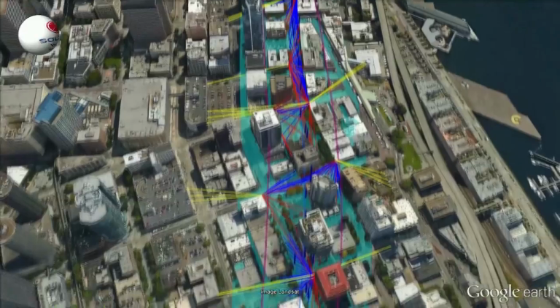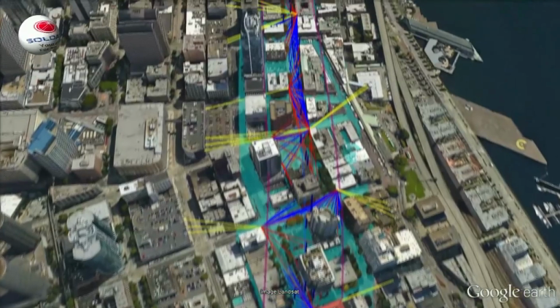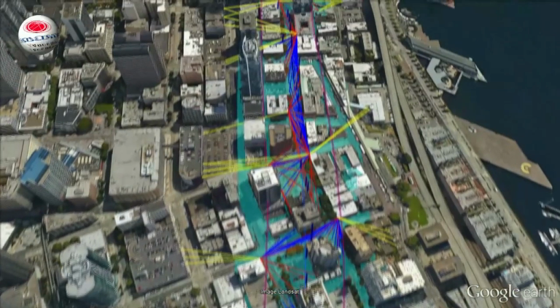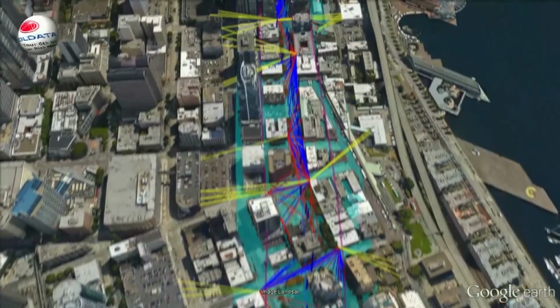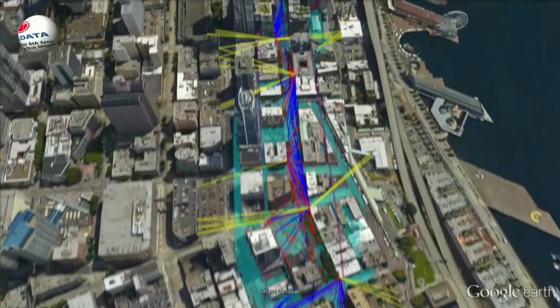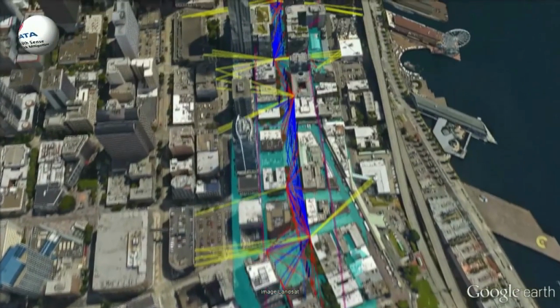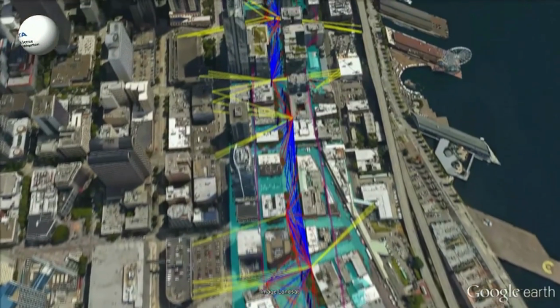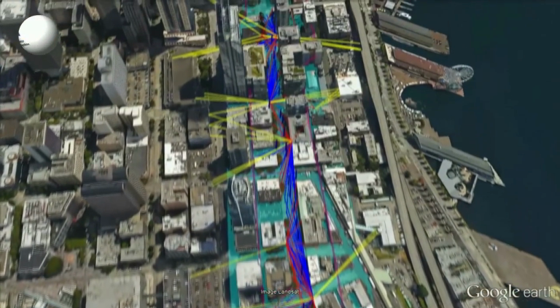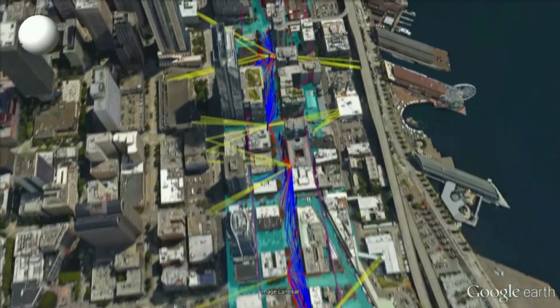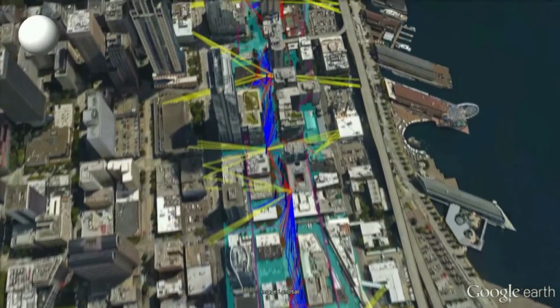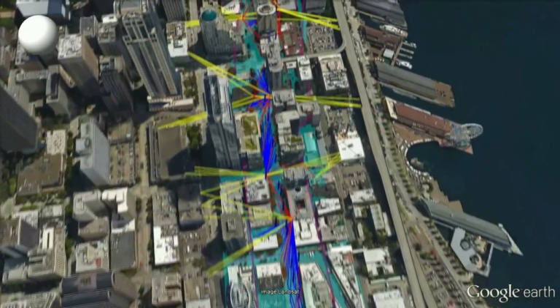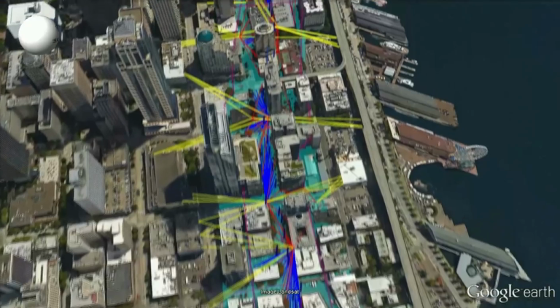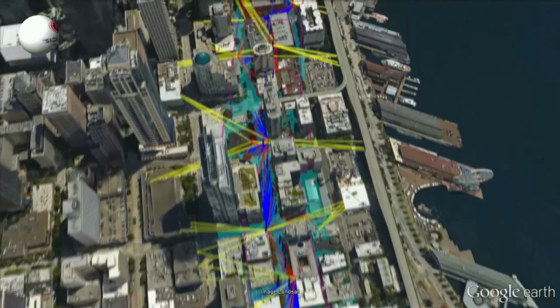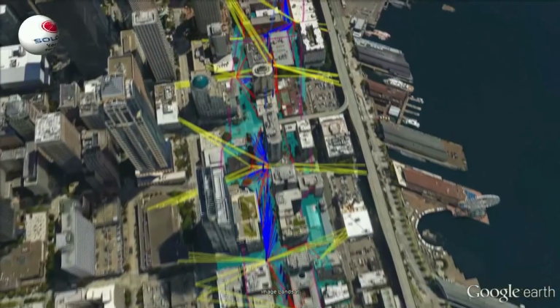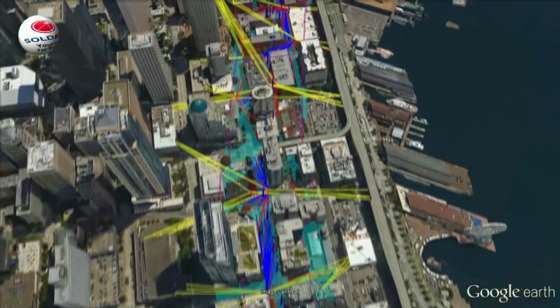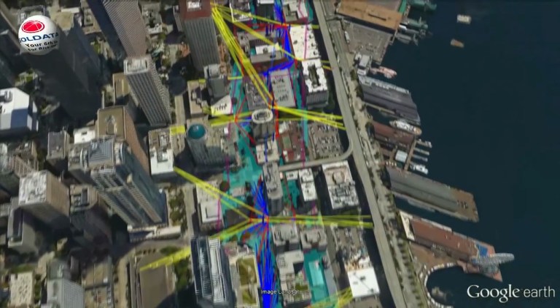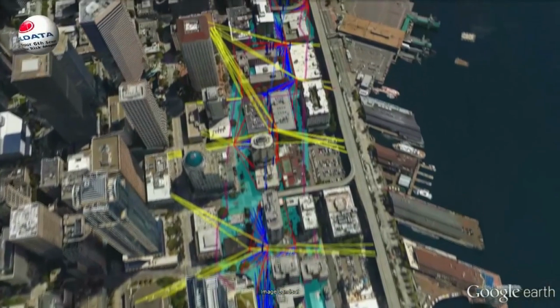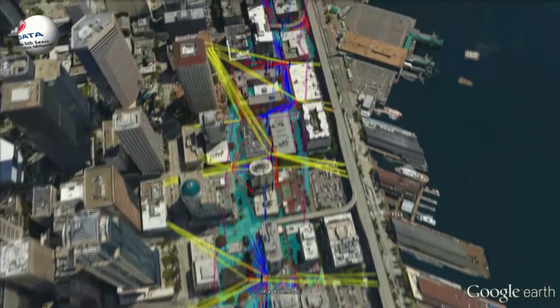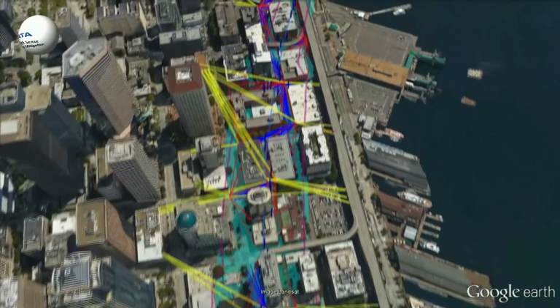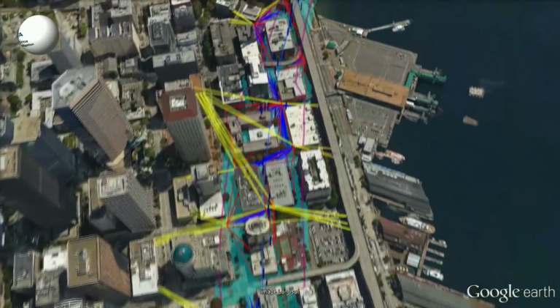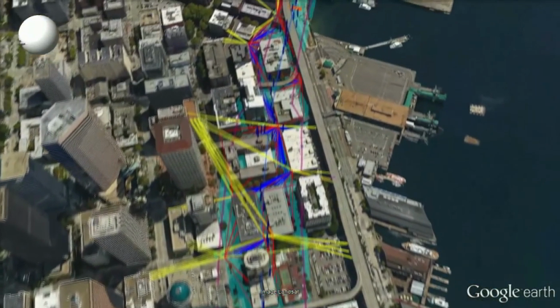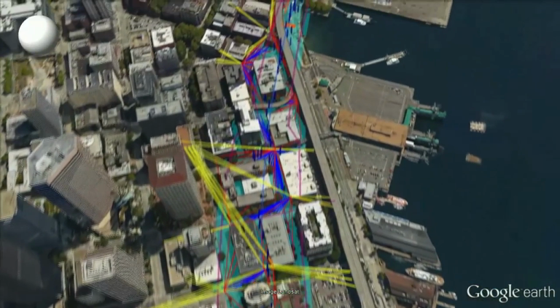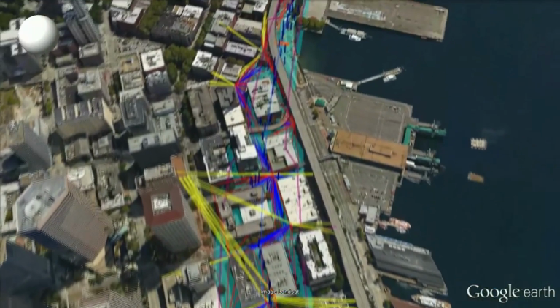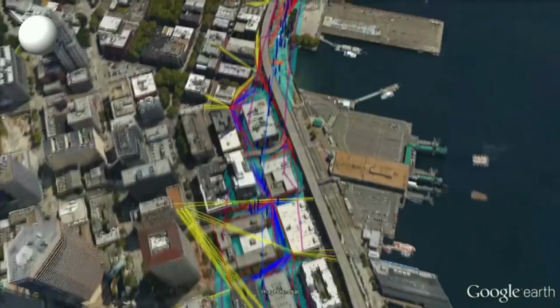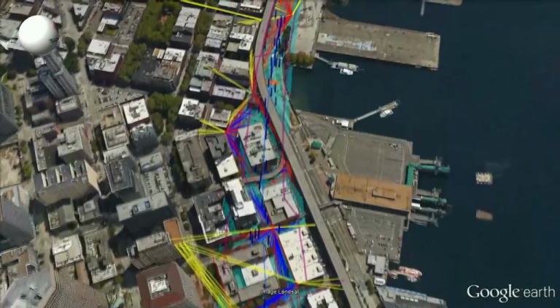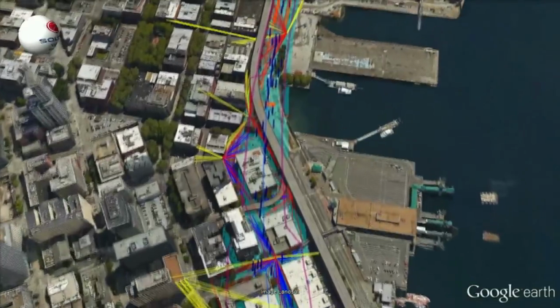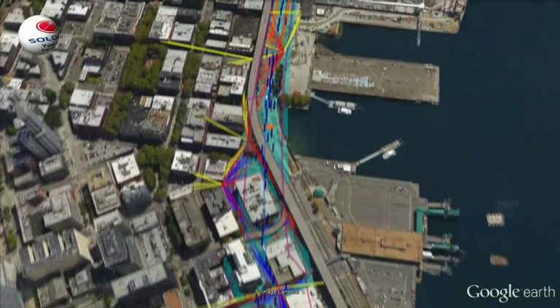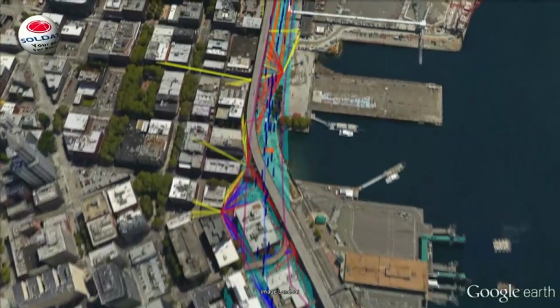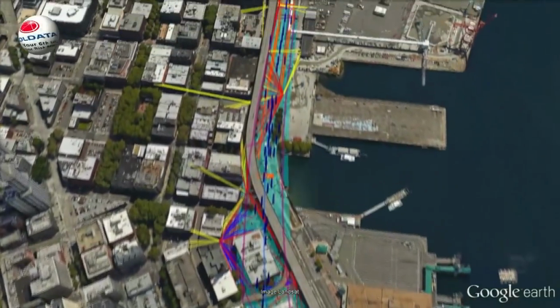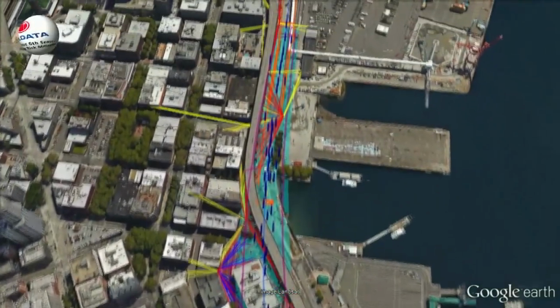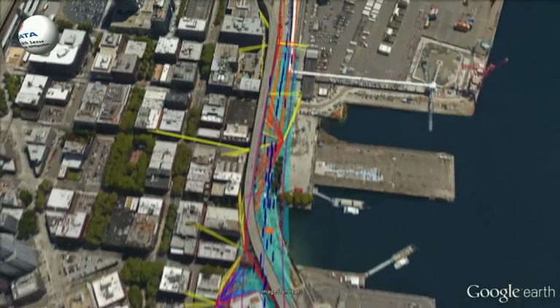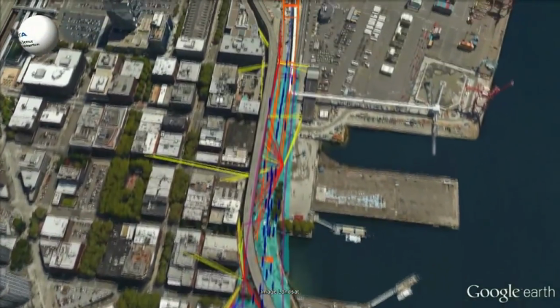What we're looking at here is a flyover so we can see exactly where the locations of the monitoring are. We have about two miles of length and half a mile wide of highly precise, highly accurate instruments.